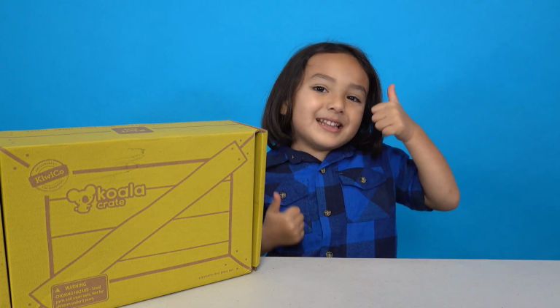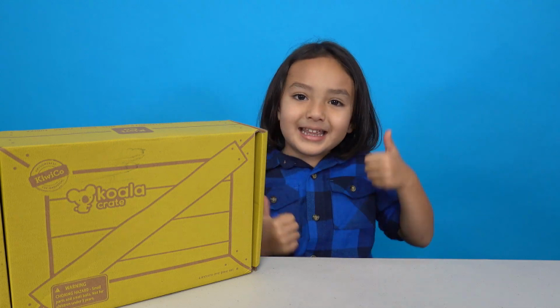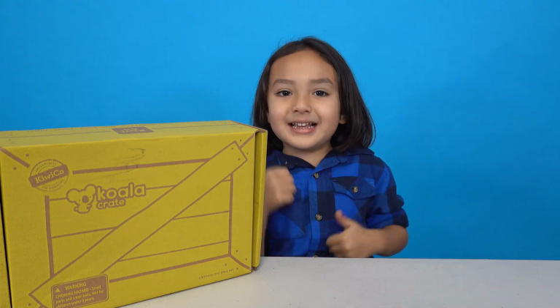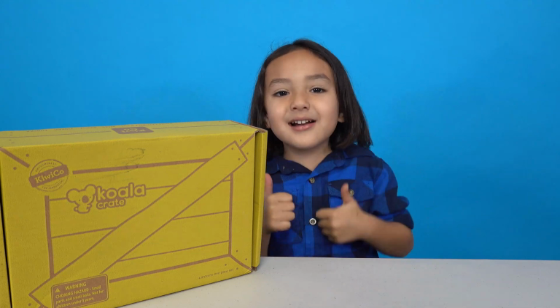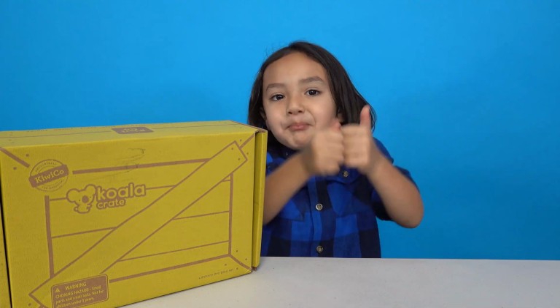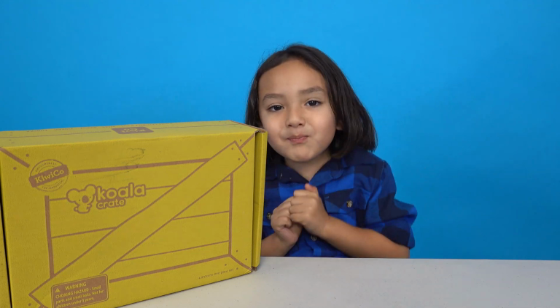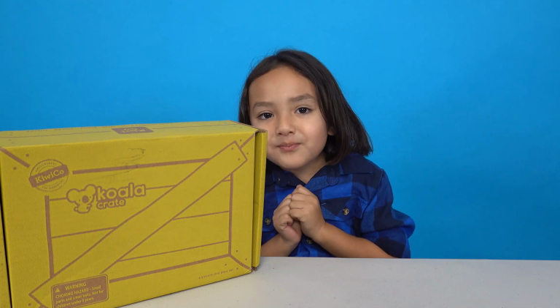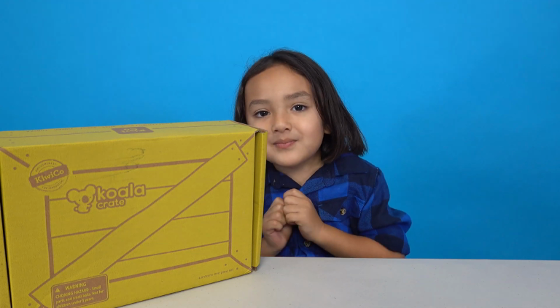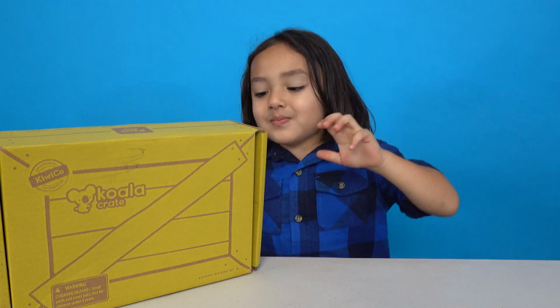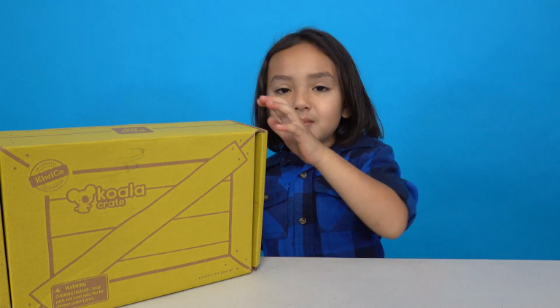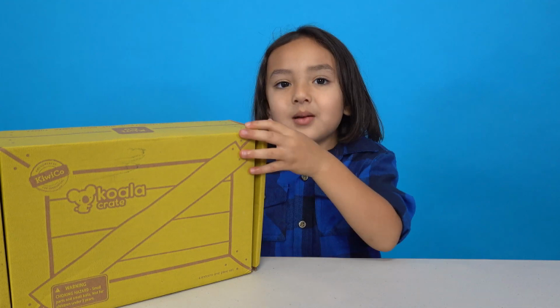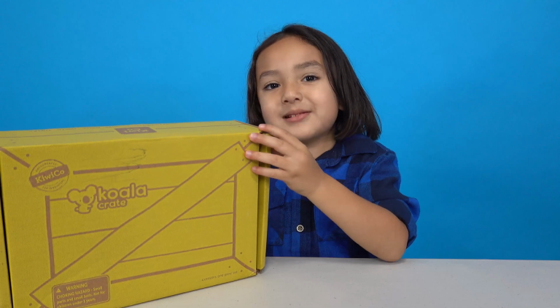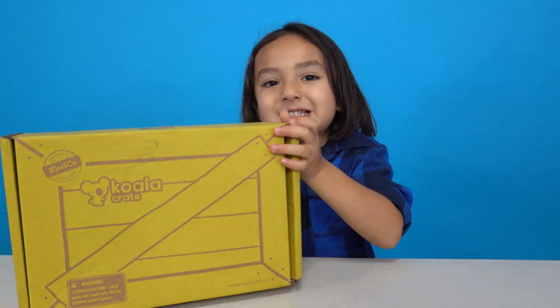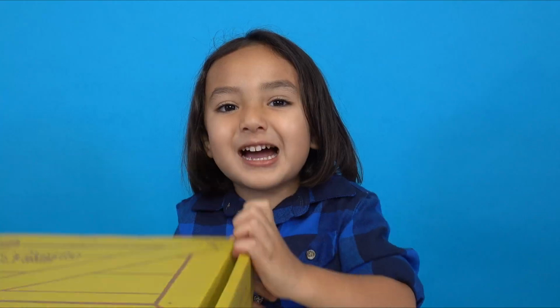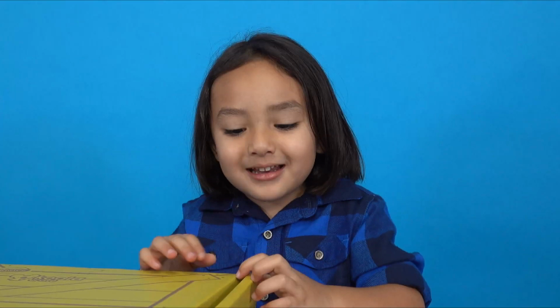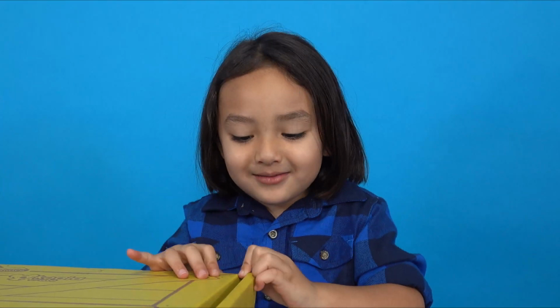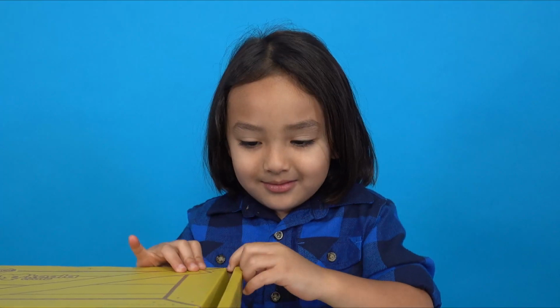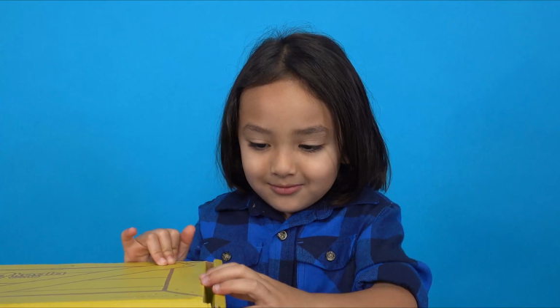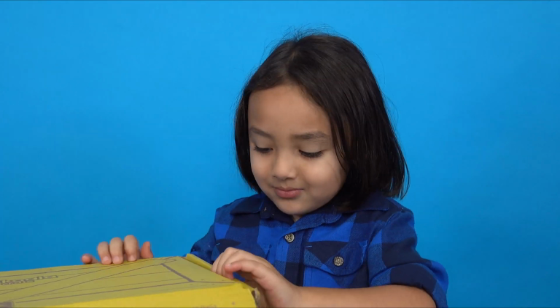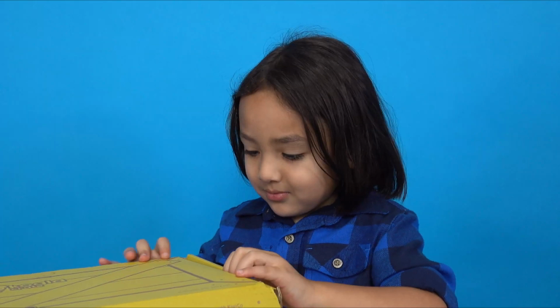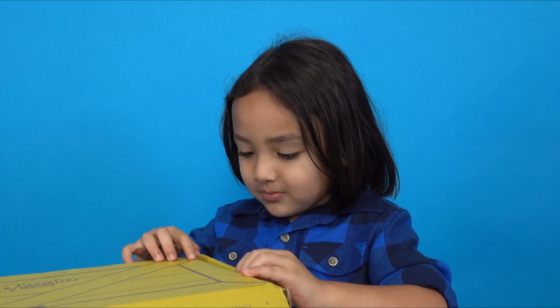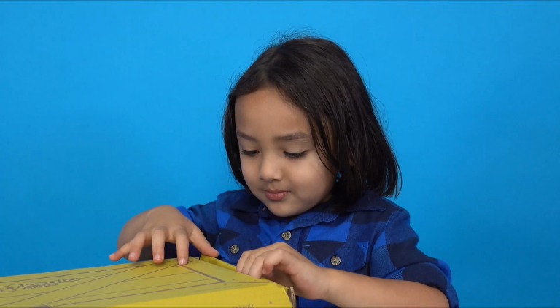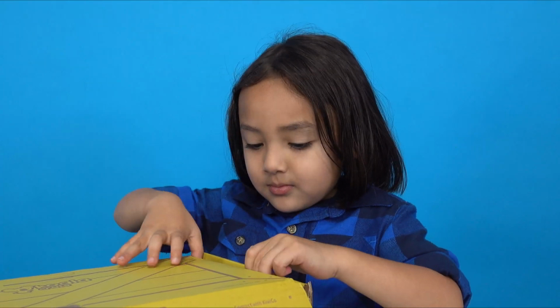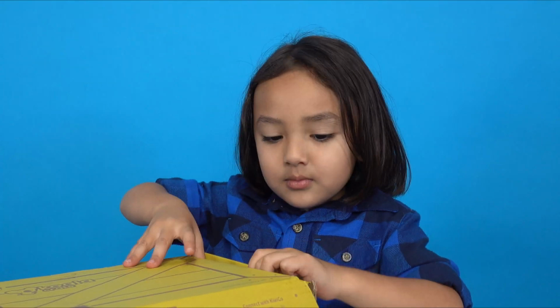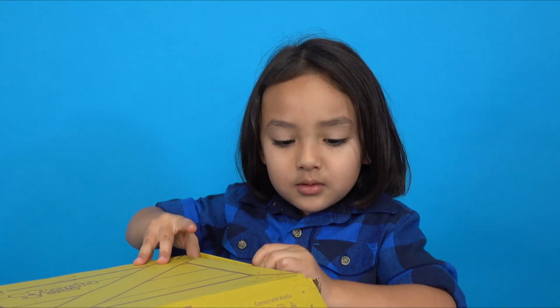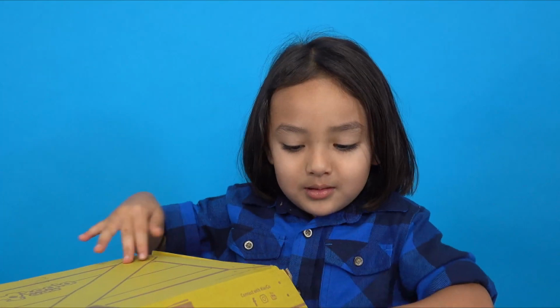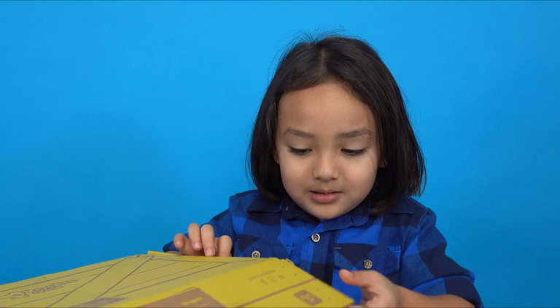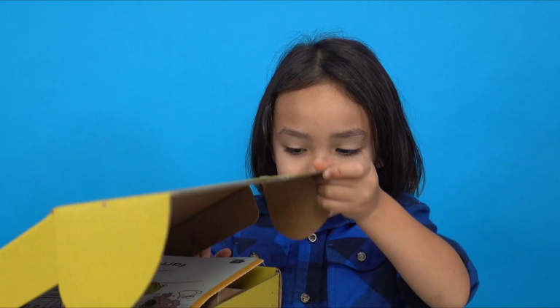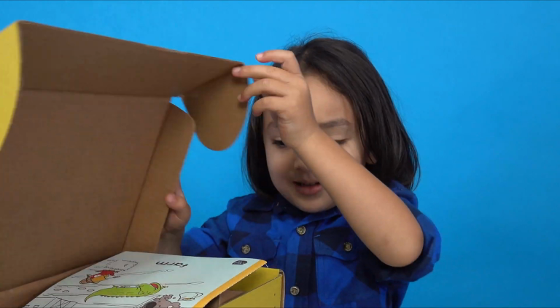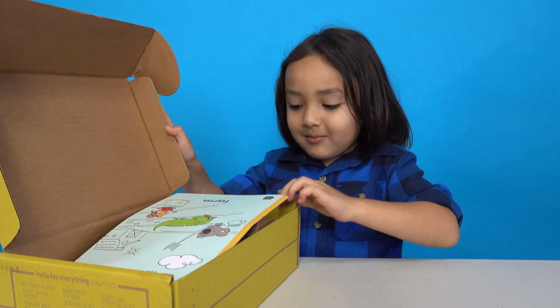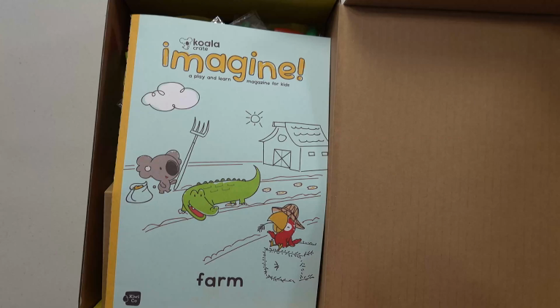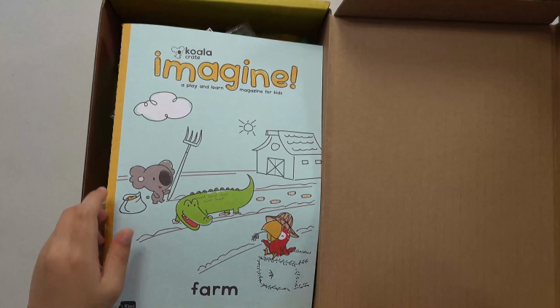Ding, ding, ding, ding, ding. Let's see what's inside. Wow!